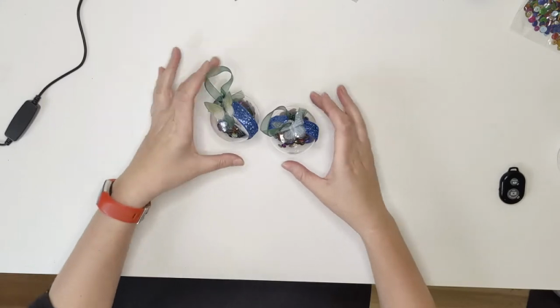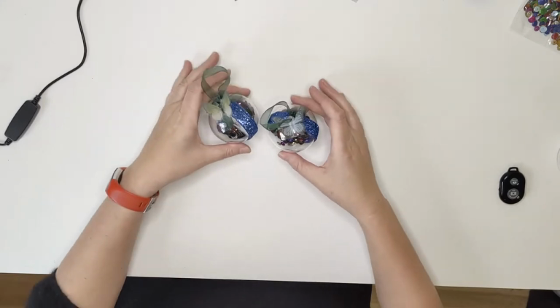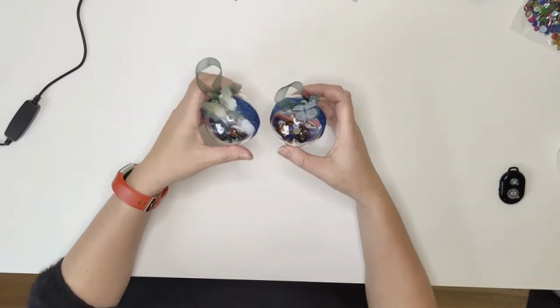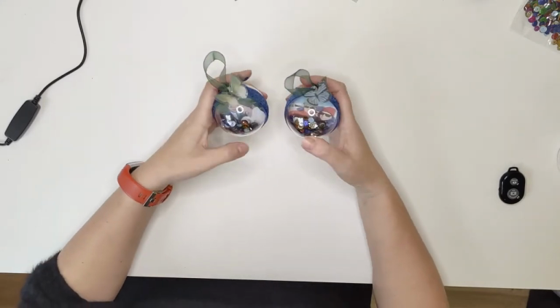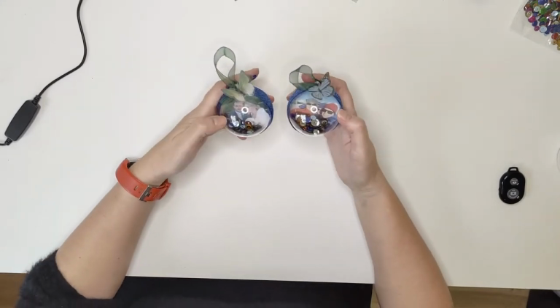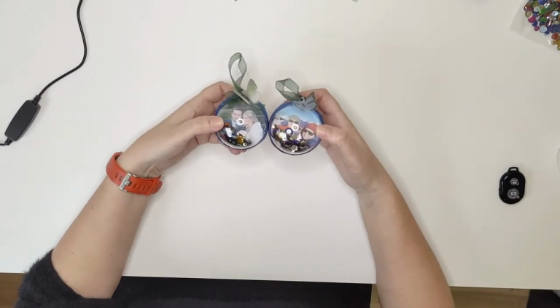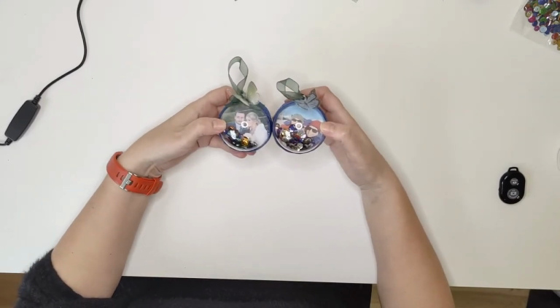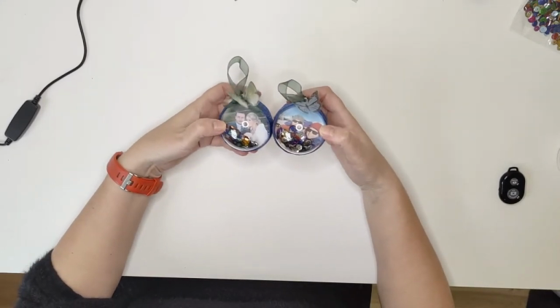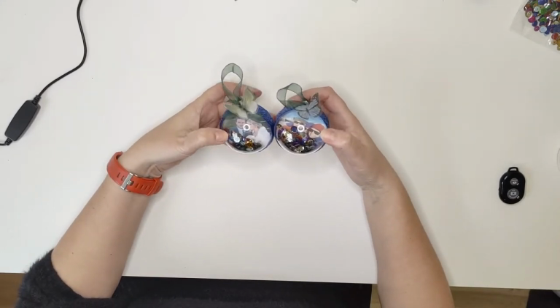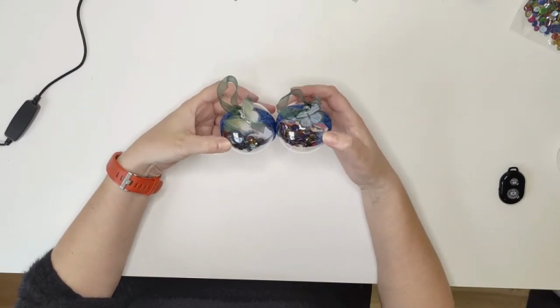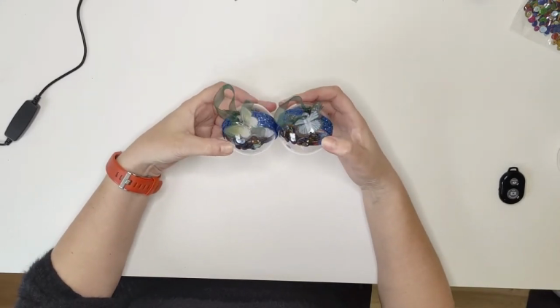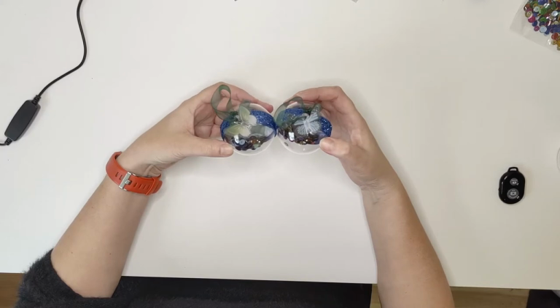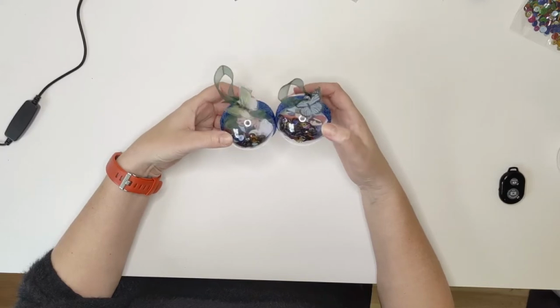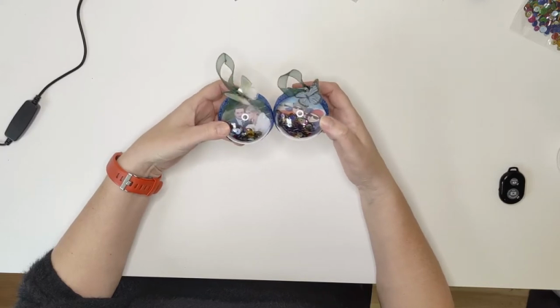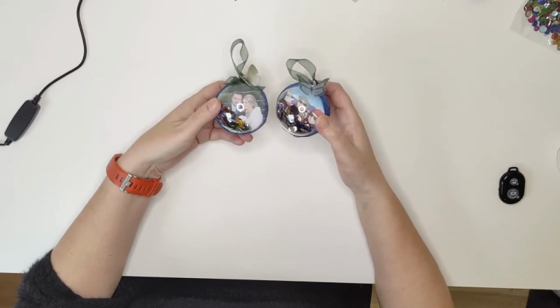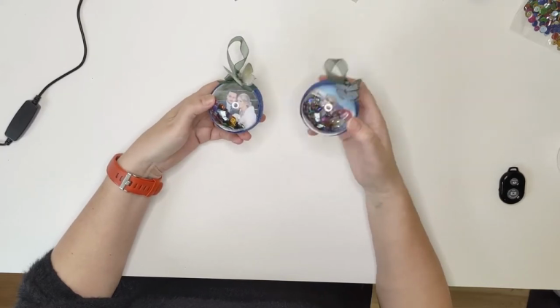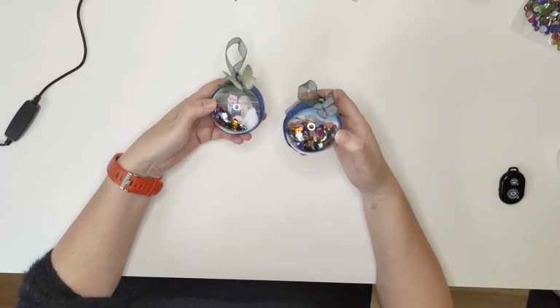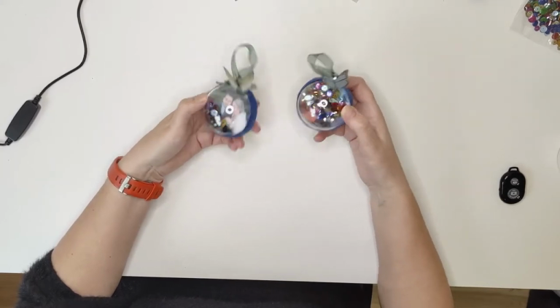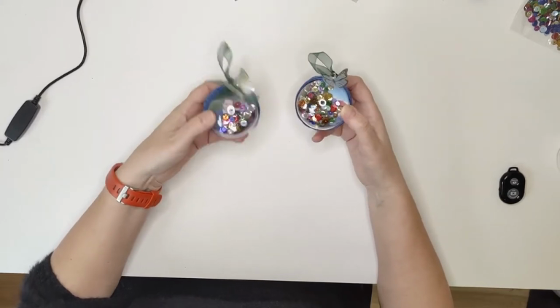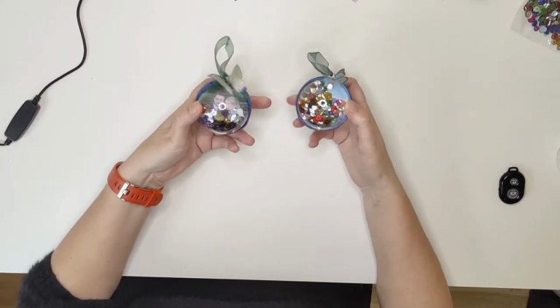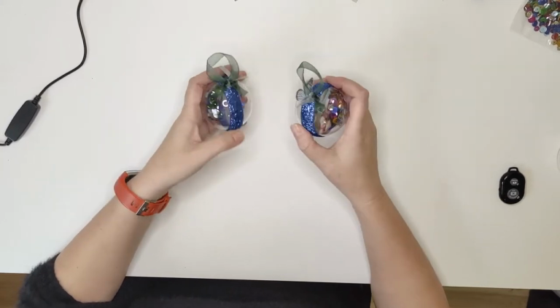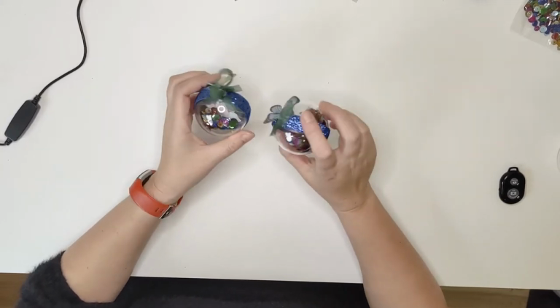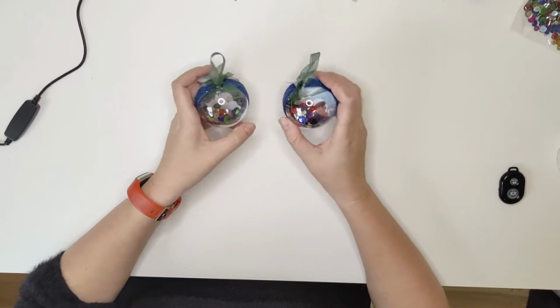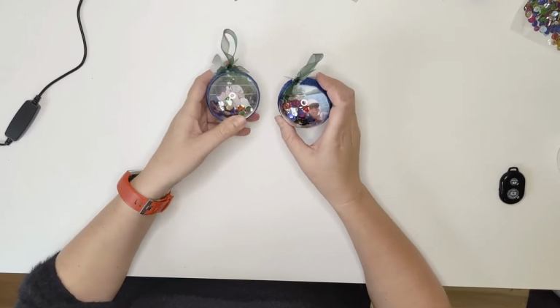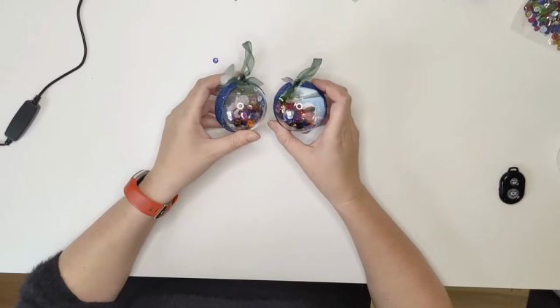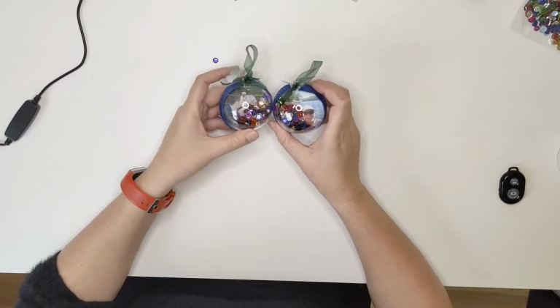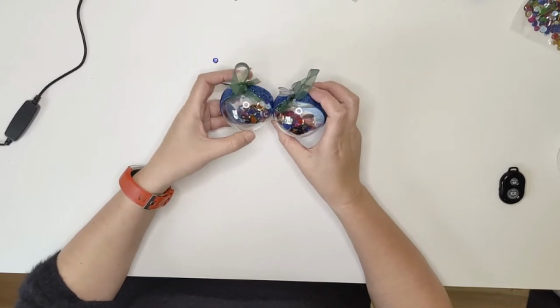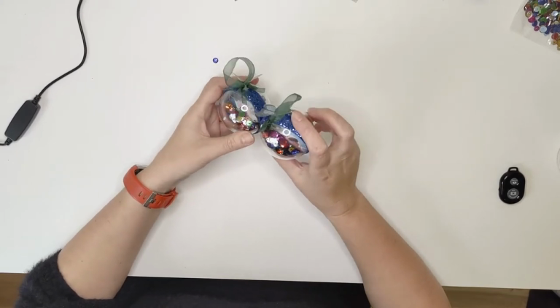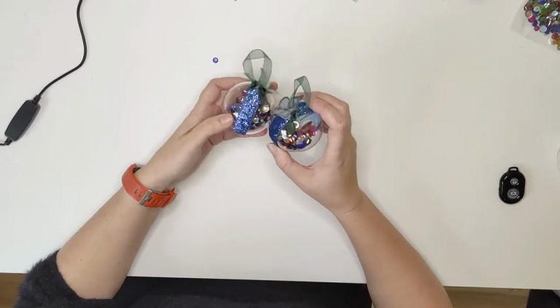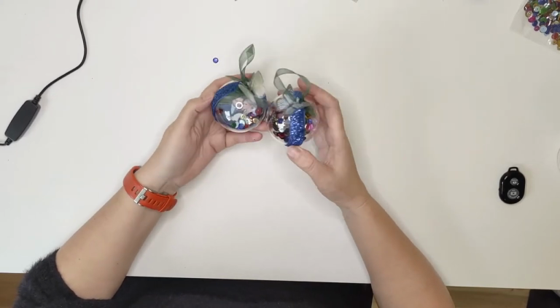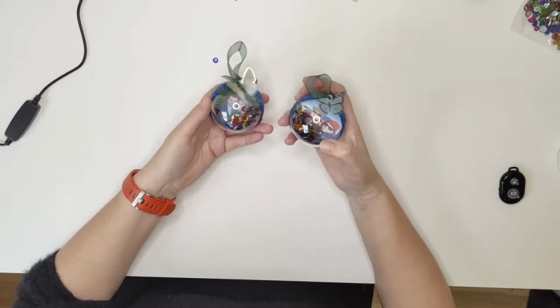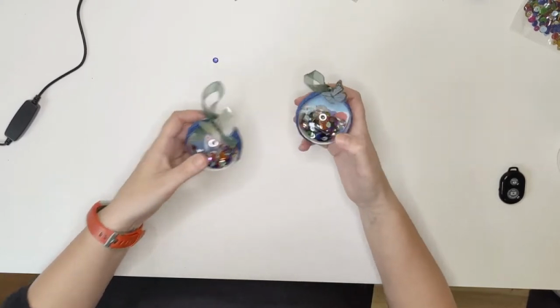Hi everyone, today I'm going to show you how to make these beautiful photo Christmas baubles to hang on your Christmas tree. They're lovely and sparkly and they just make a lovely little feature on your tree. Okay so let's get started.